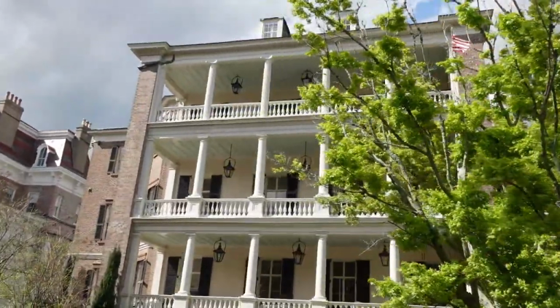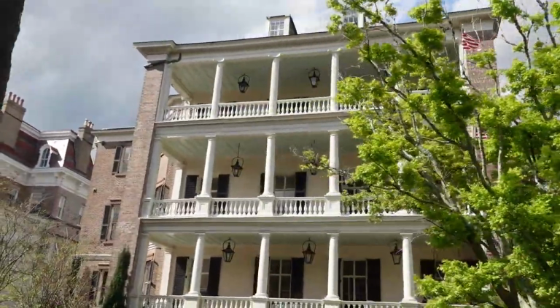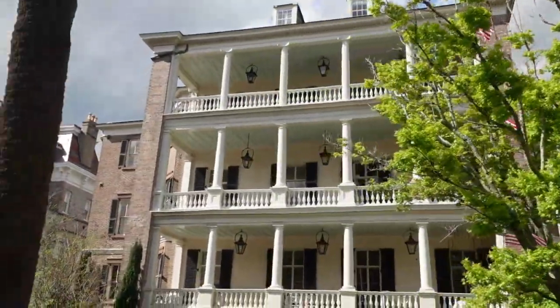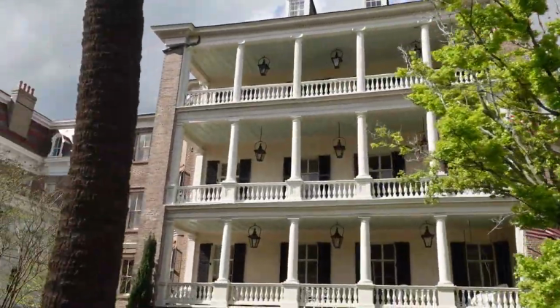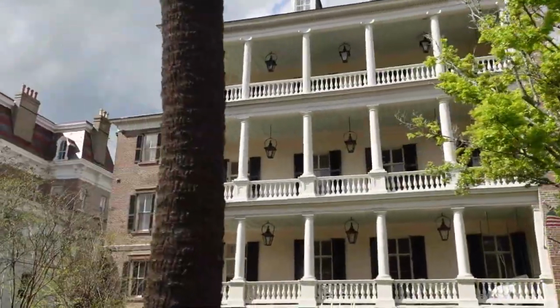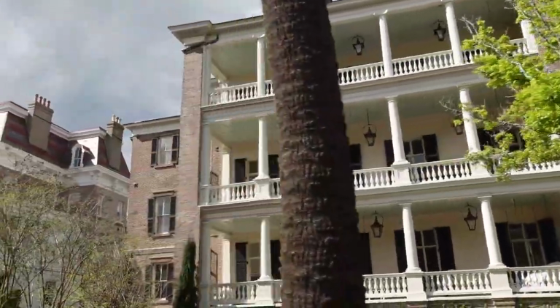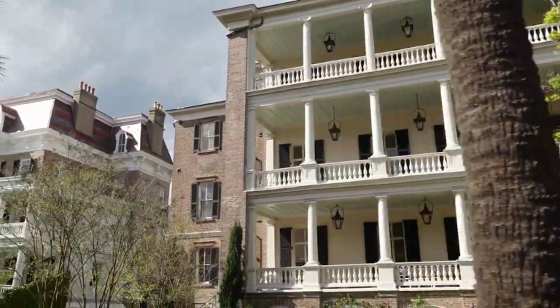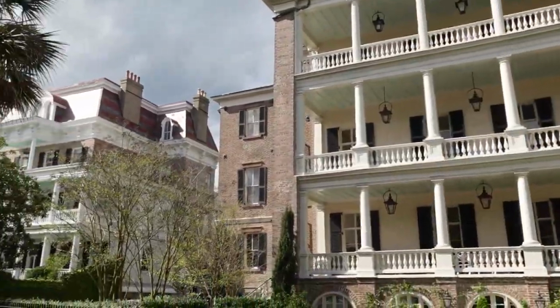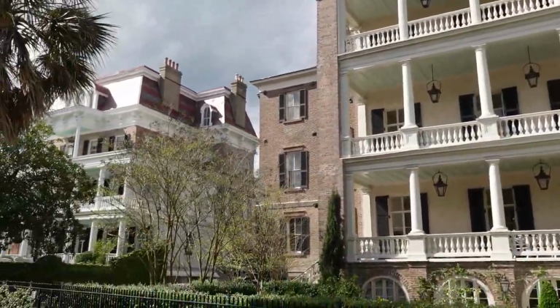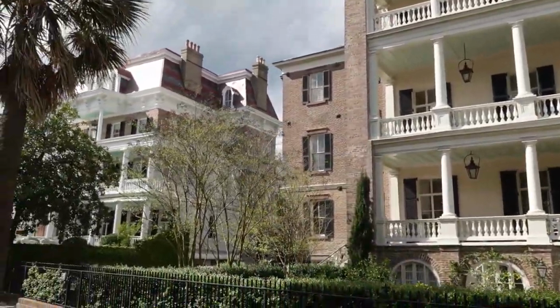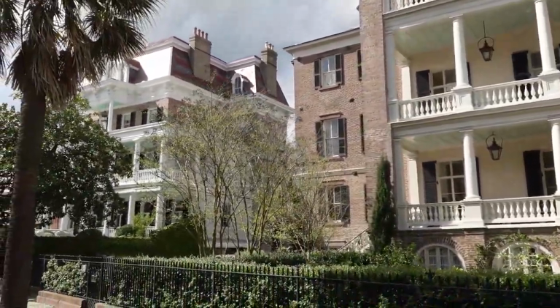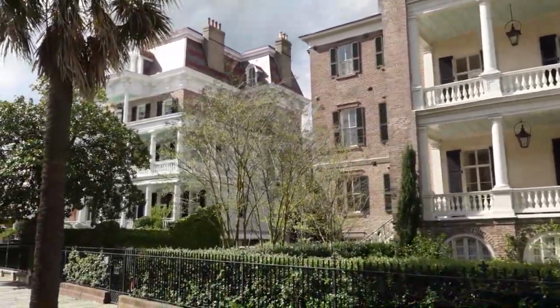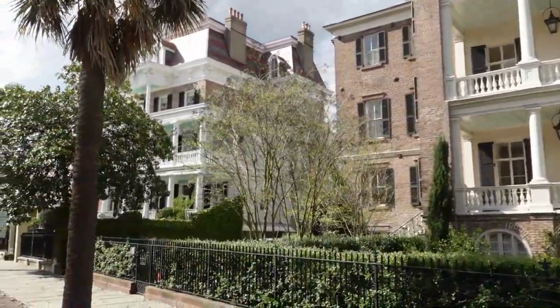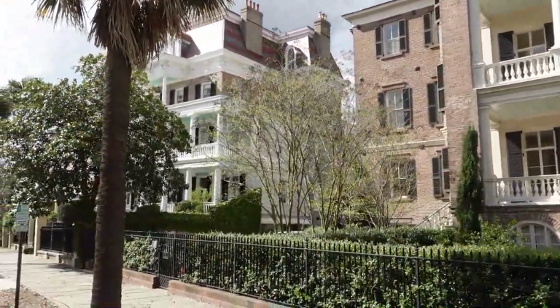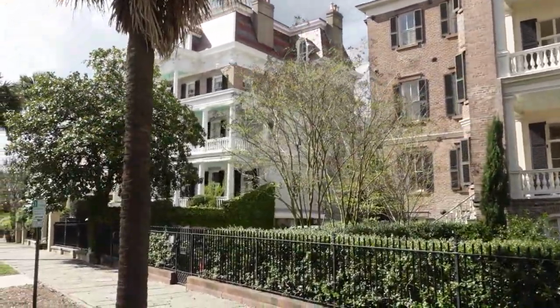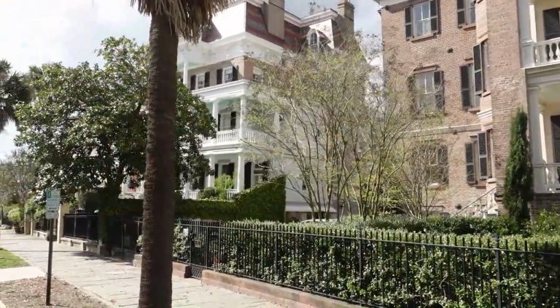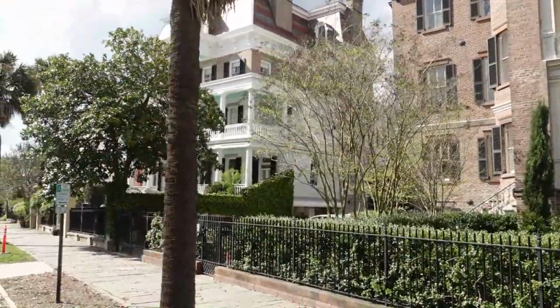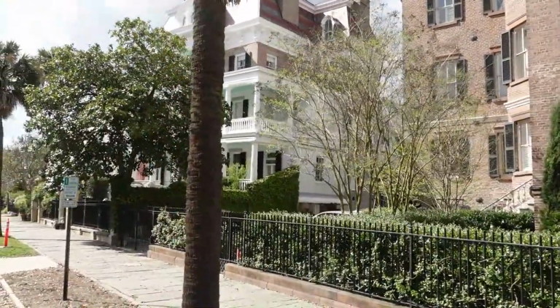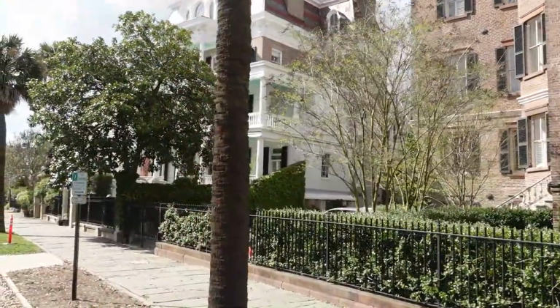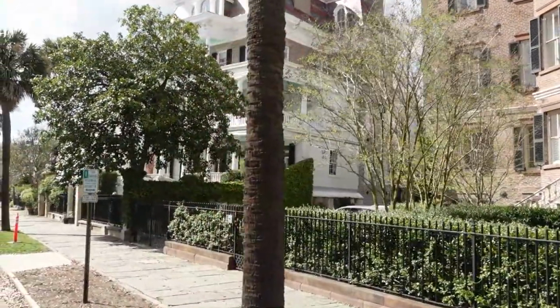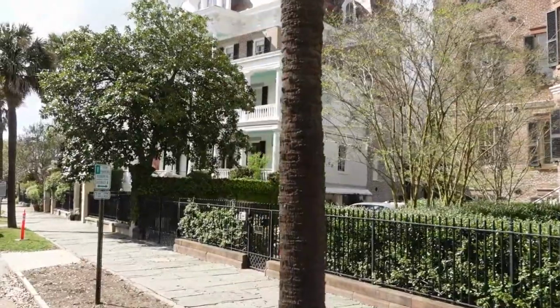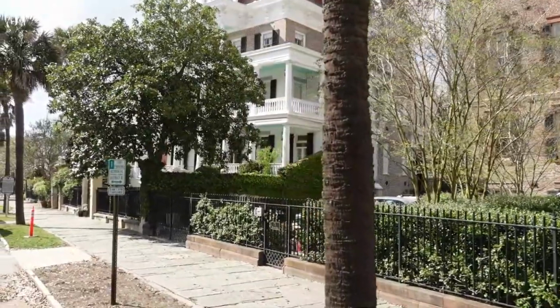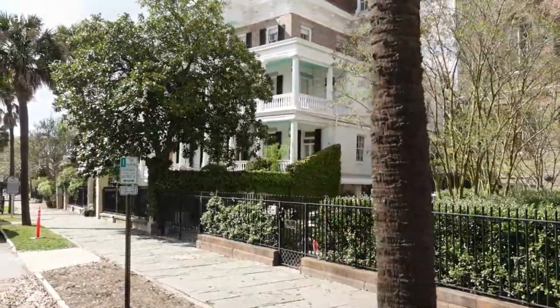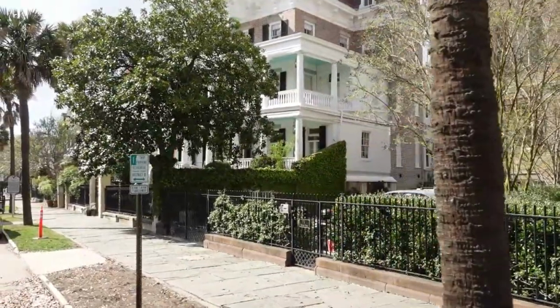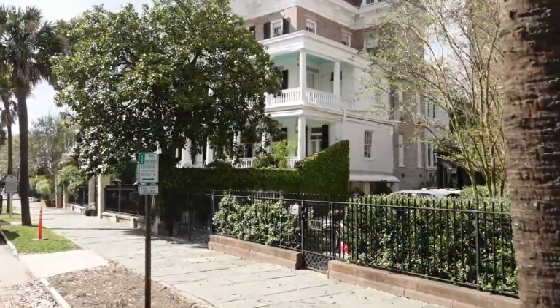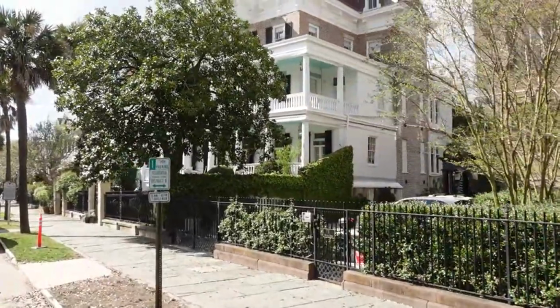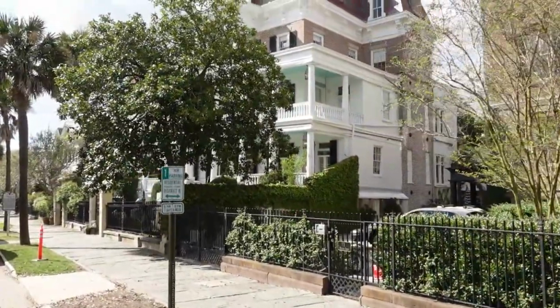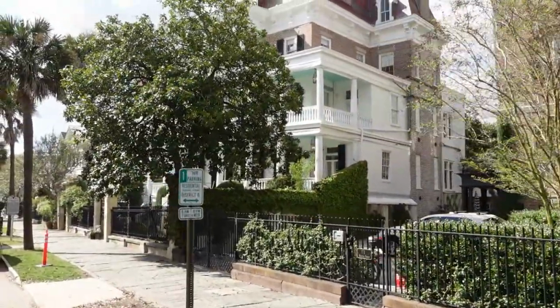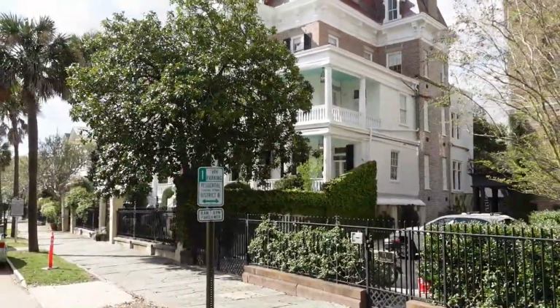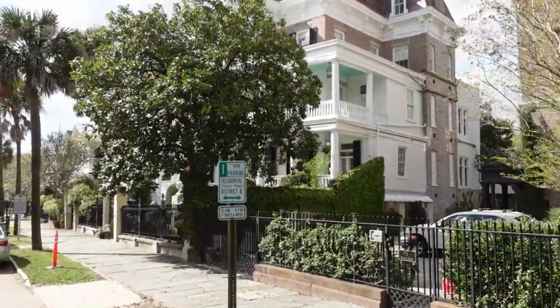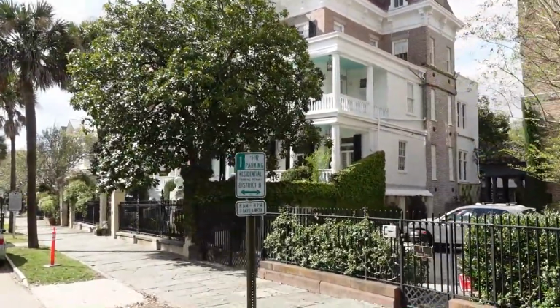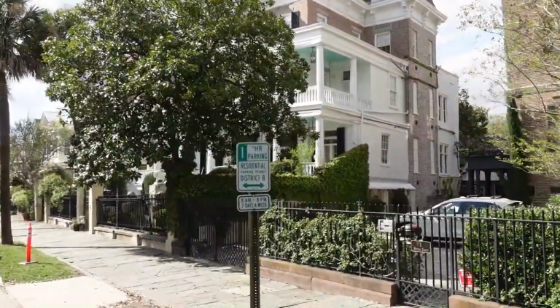This is the Battery — we call this Flight Point Guards, also called the Battery. We always had a military presence here, but these guns were never used in combat. Fort Sumter is three miles out, and these guns only fire one mile.